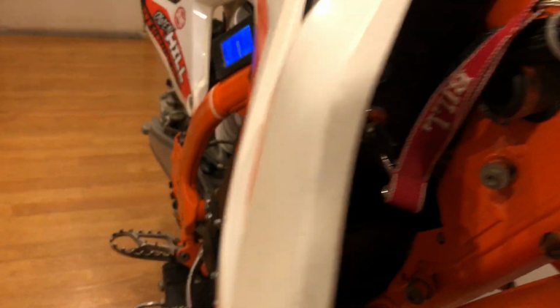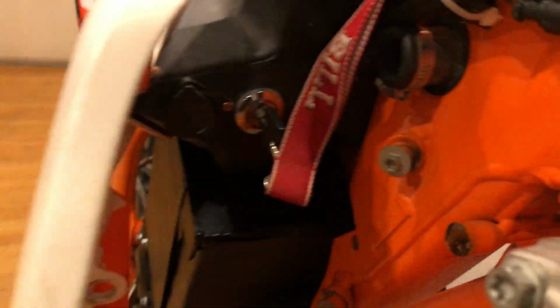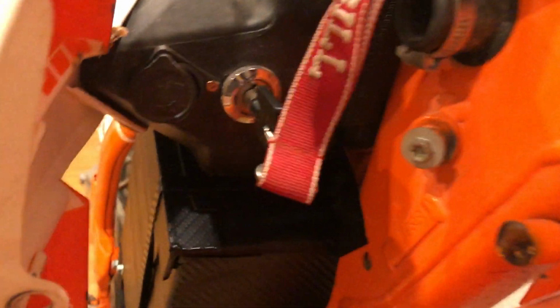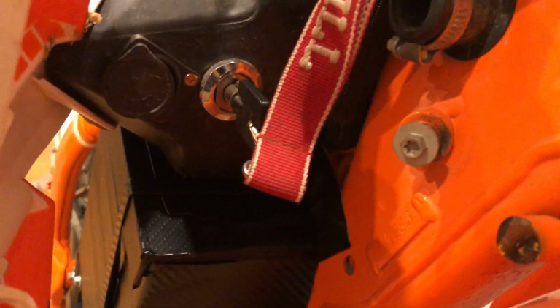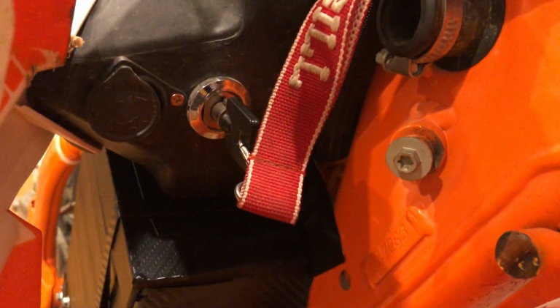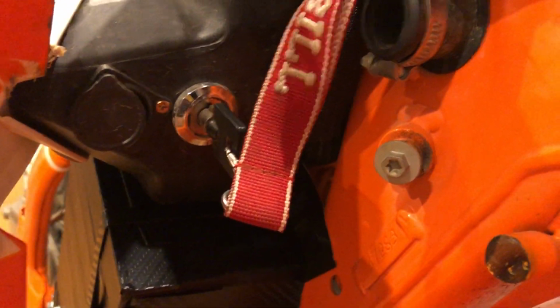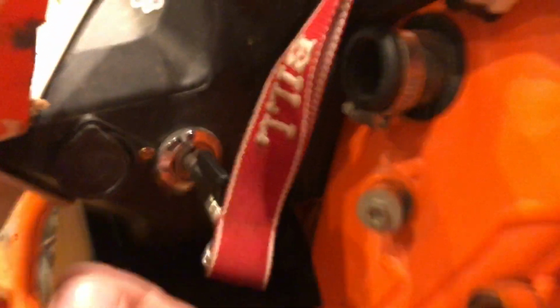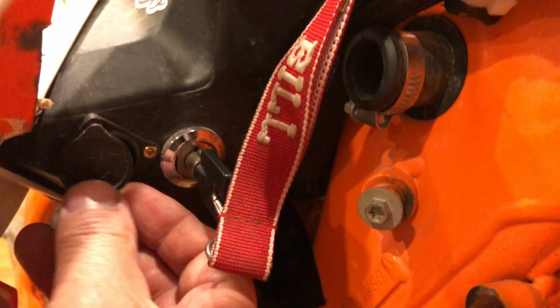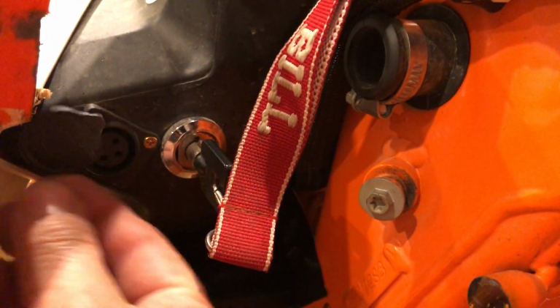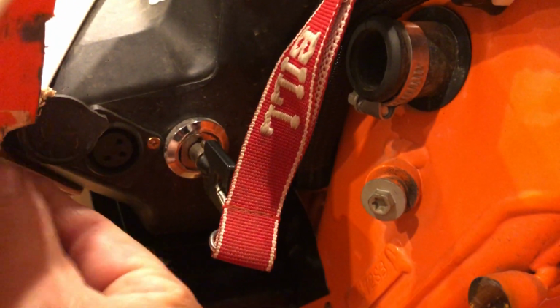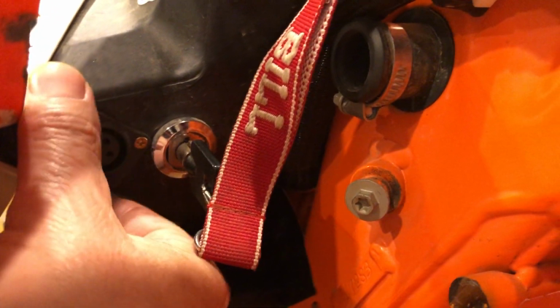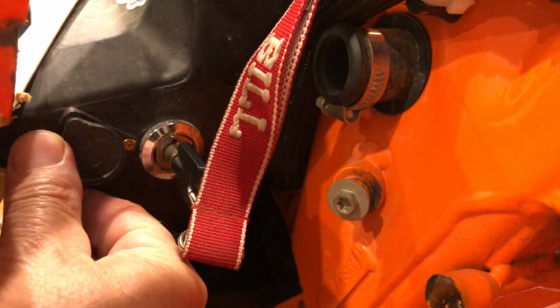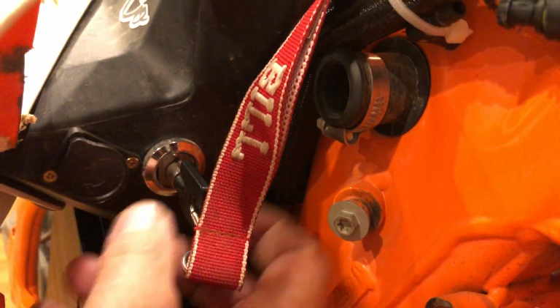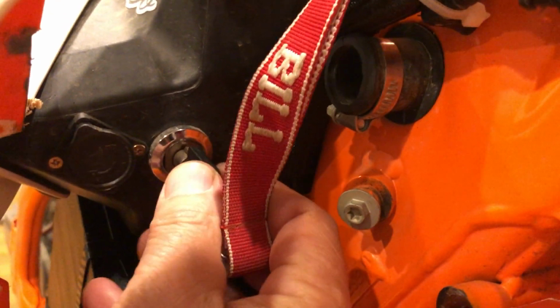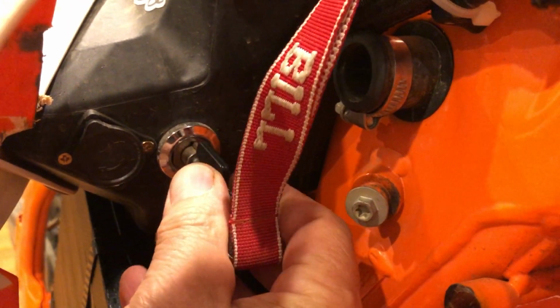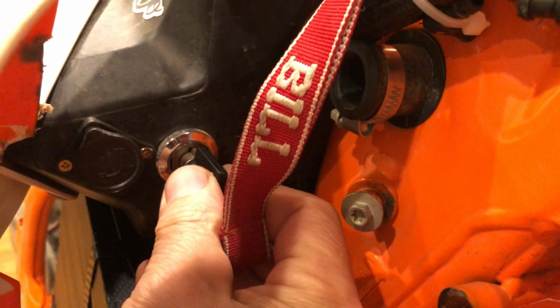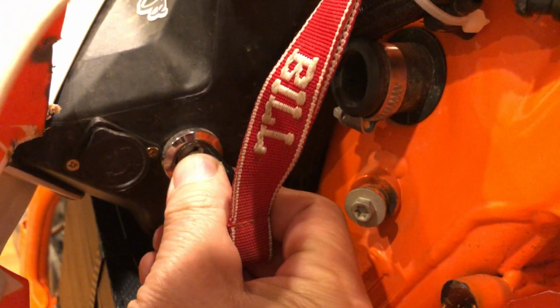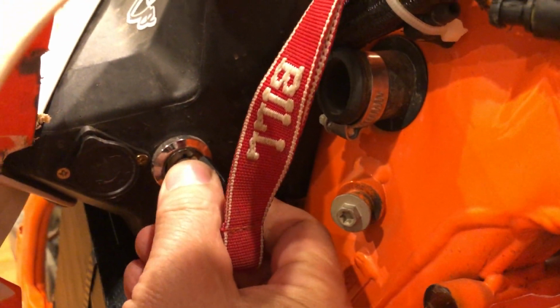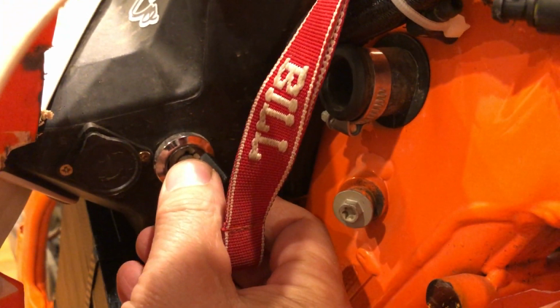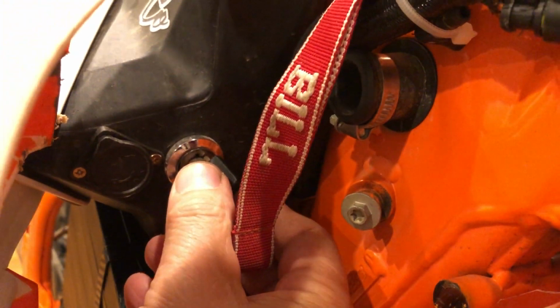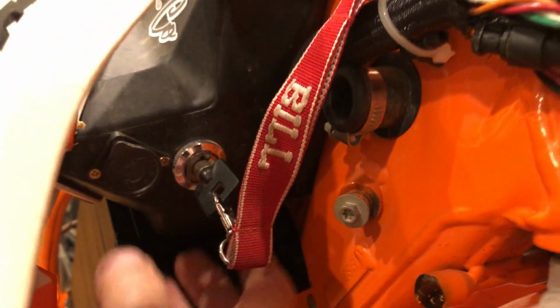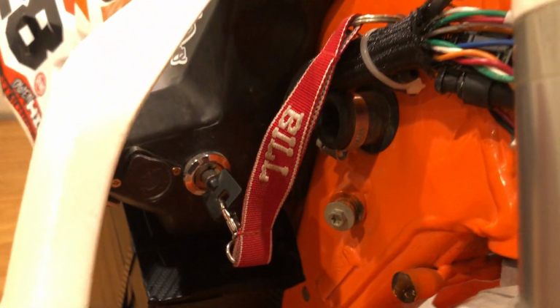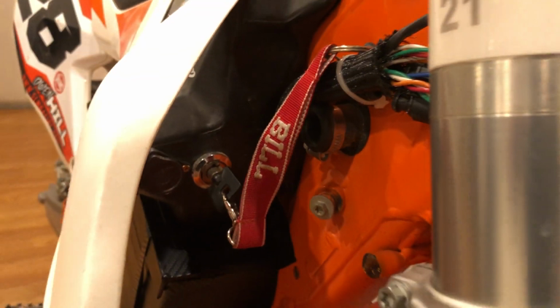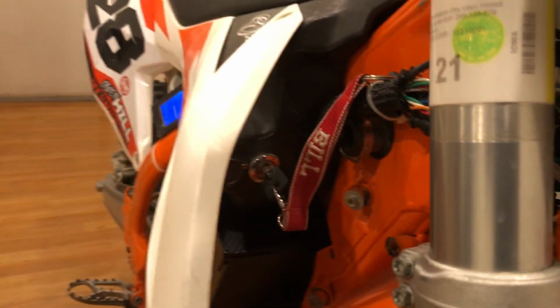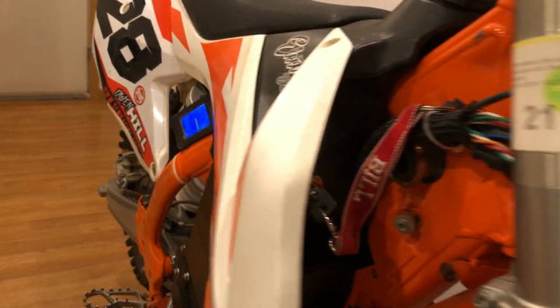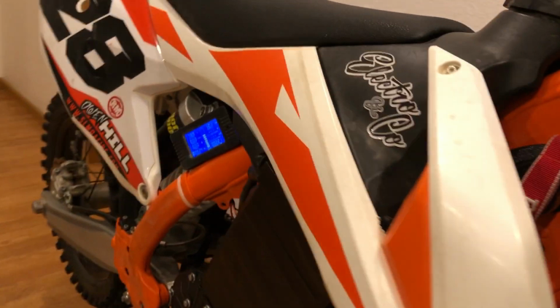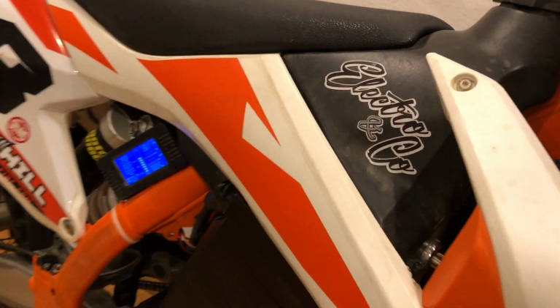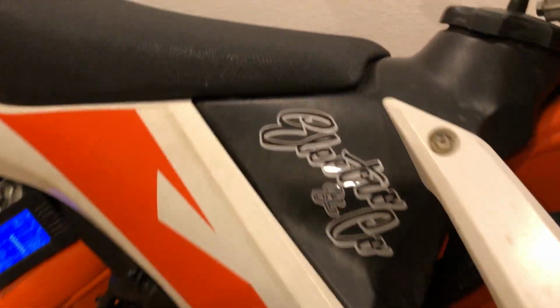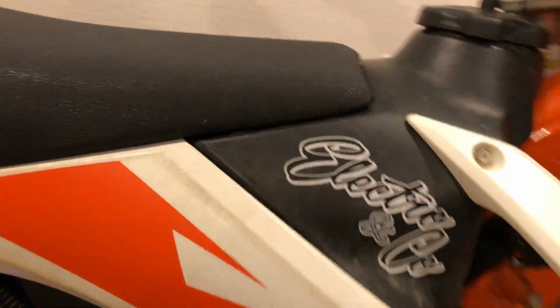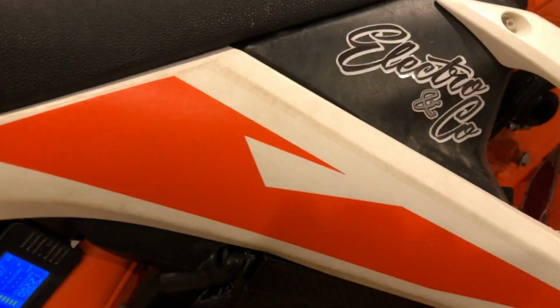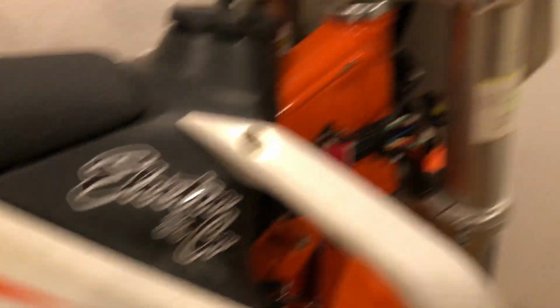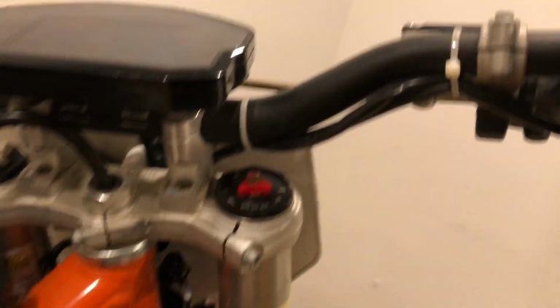Here on the front of the bike, in the tank, we've actually got the charge port and the on-off switch. Turning the on-off switch energizes a Gigavac 200 volt, 800 amp contactor — it turns everything on.